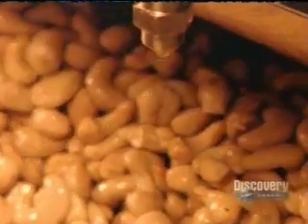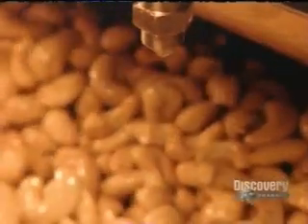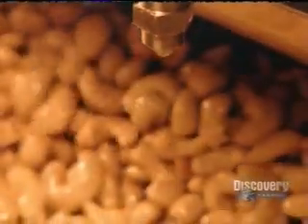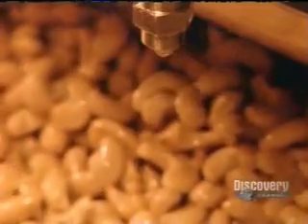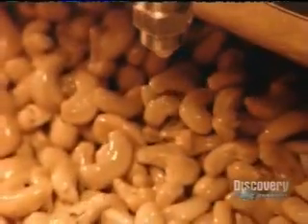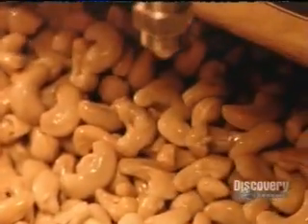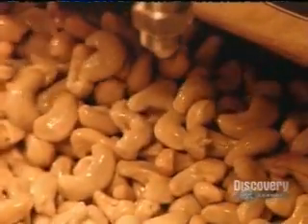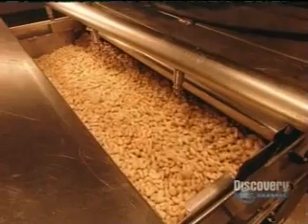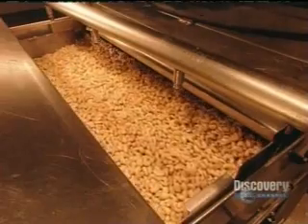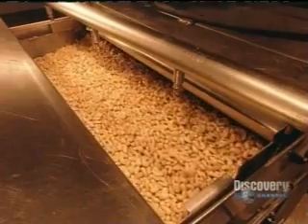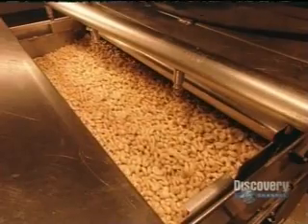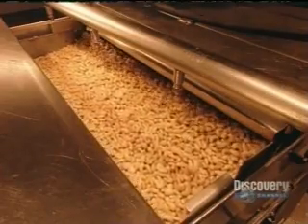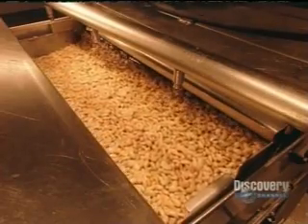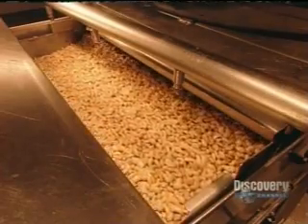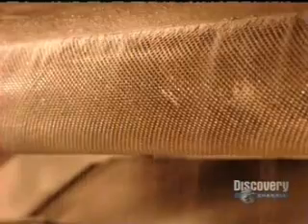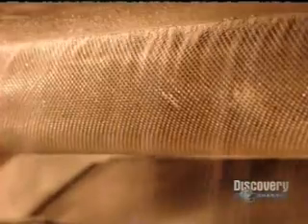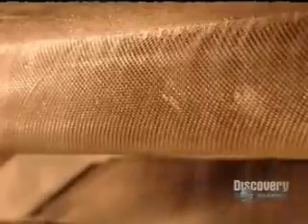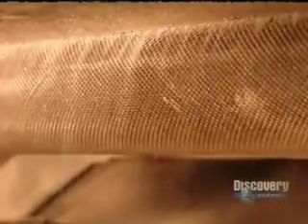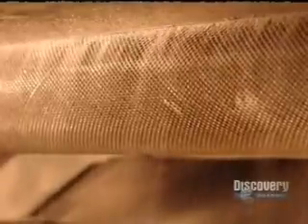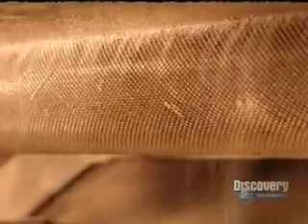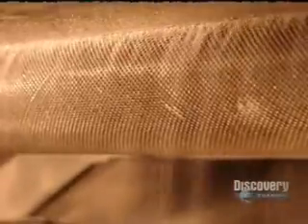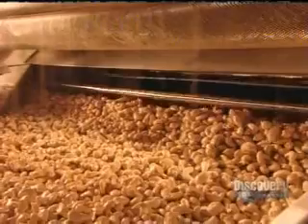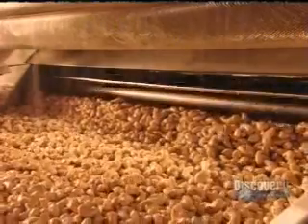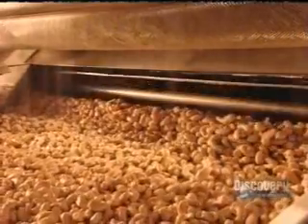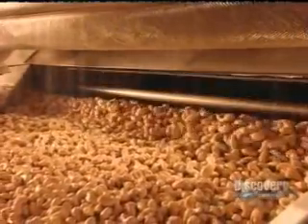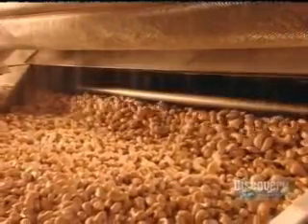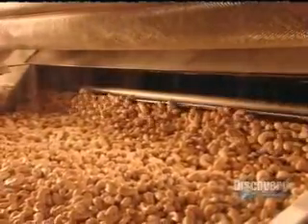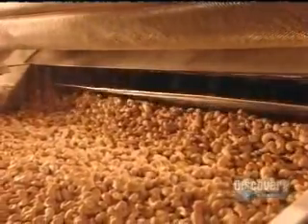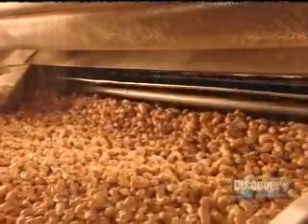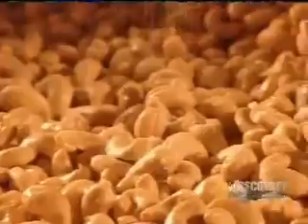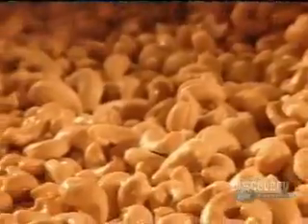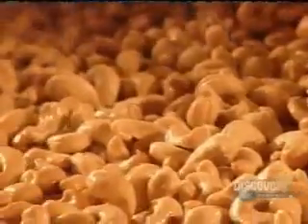By now, the nuts have absorbed any cooking oil that remained on their surface, so they receive a light spray of vegetable oil. This makes their surface sticky again, so that the salt or seasoning mix will adhere.